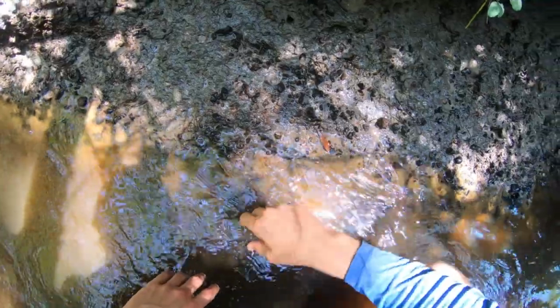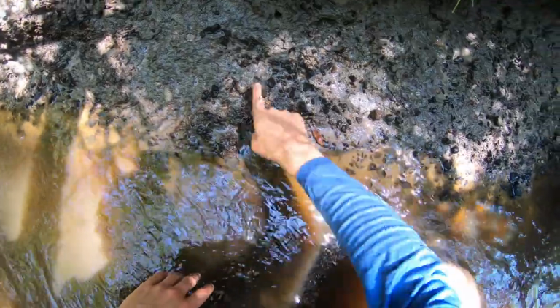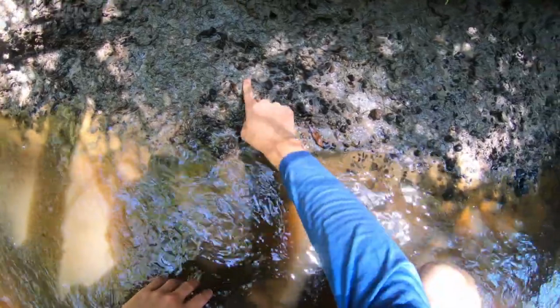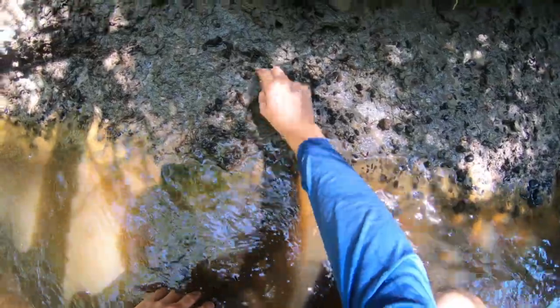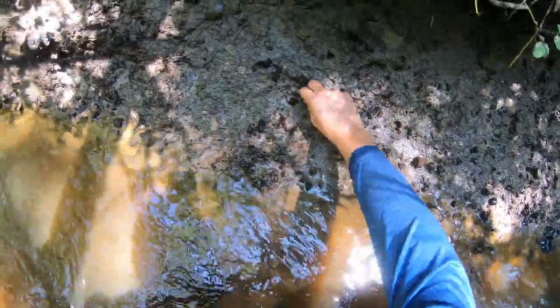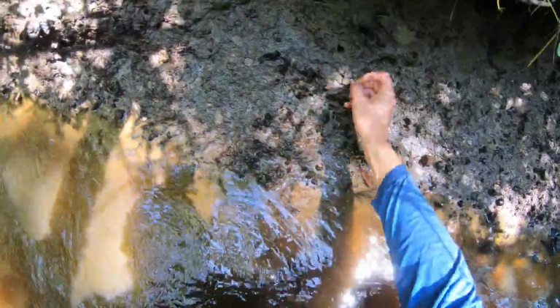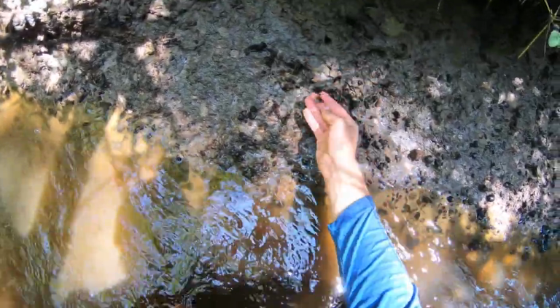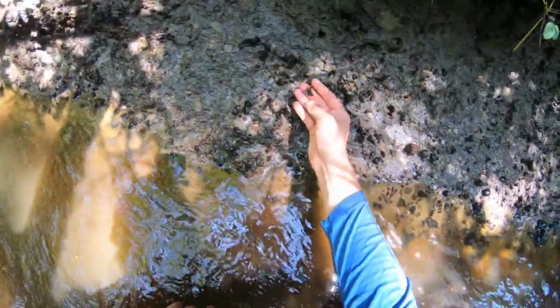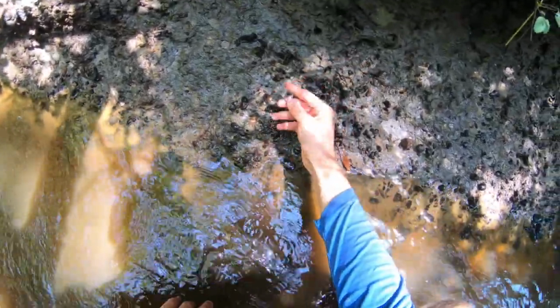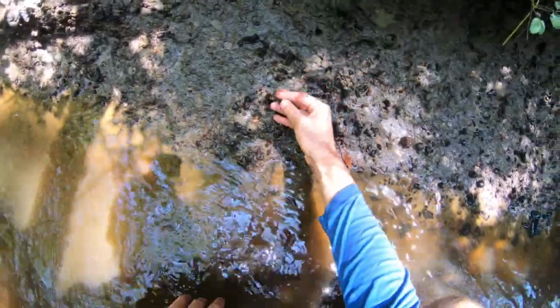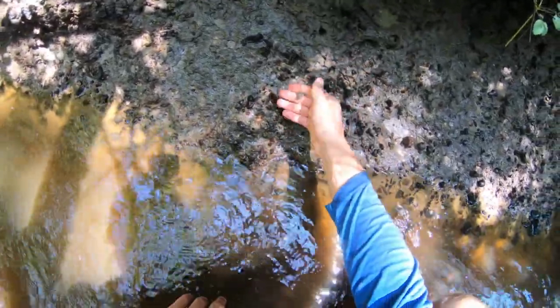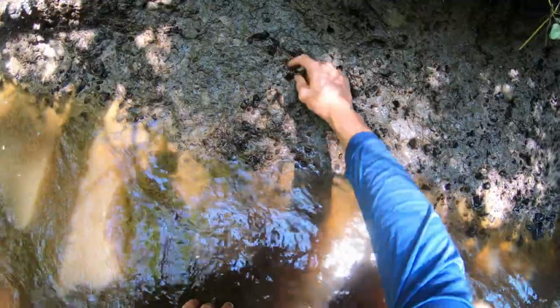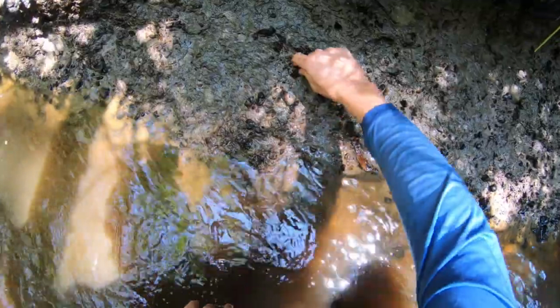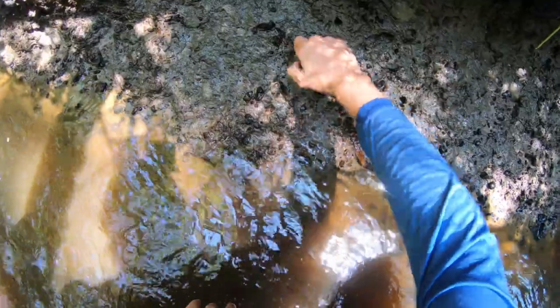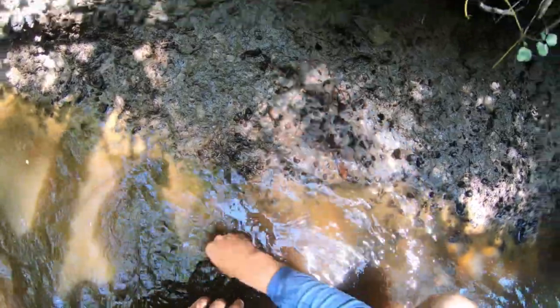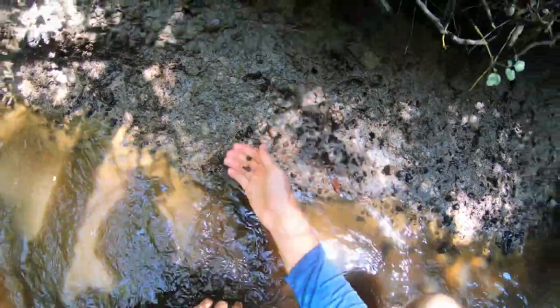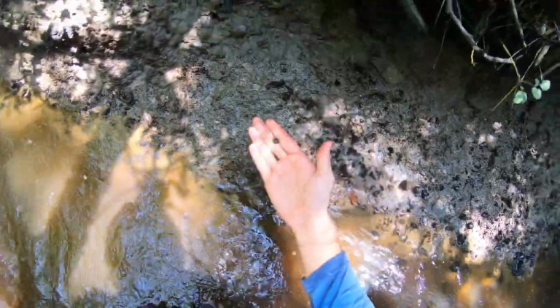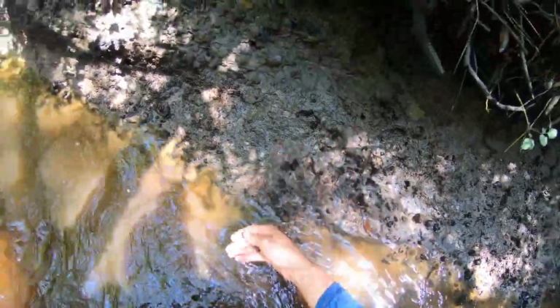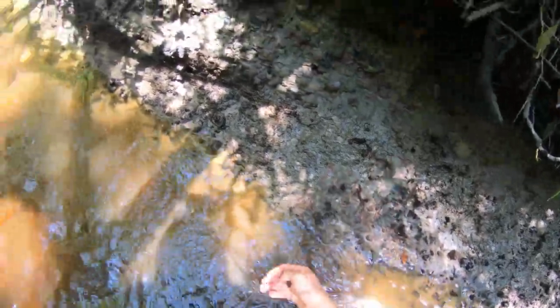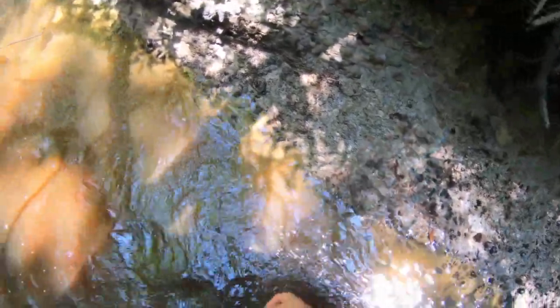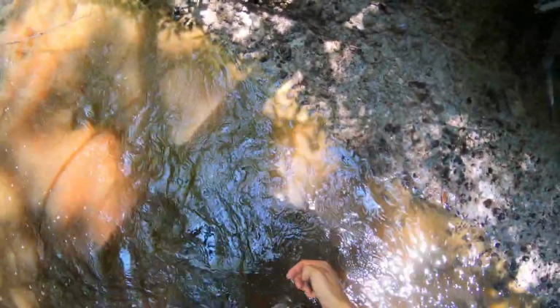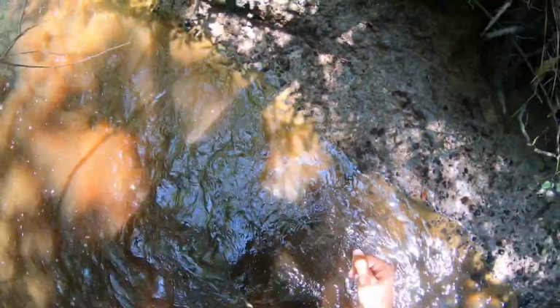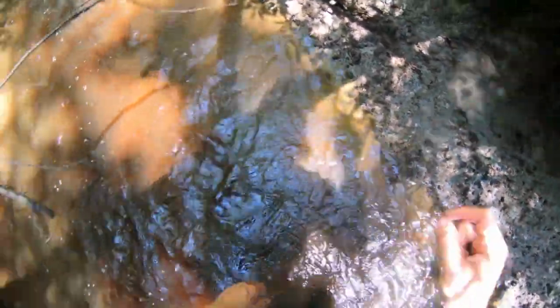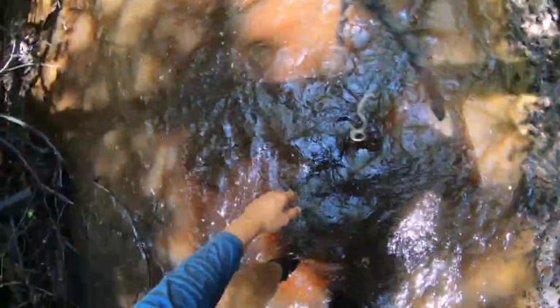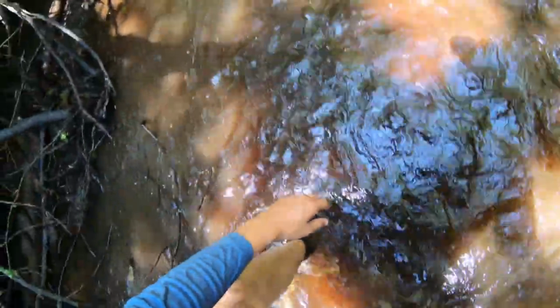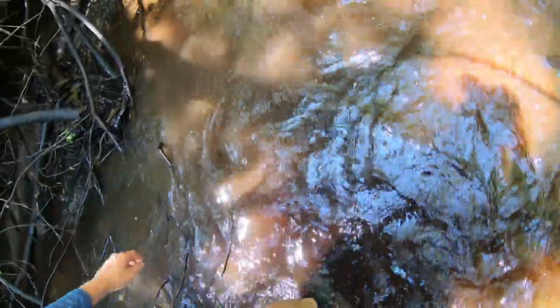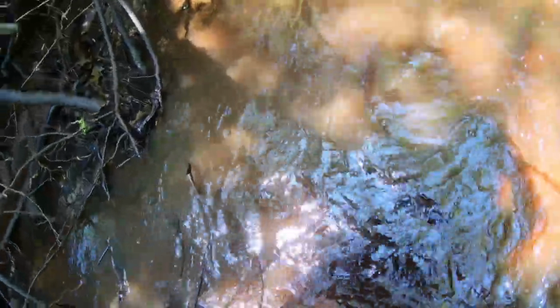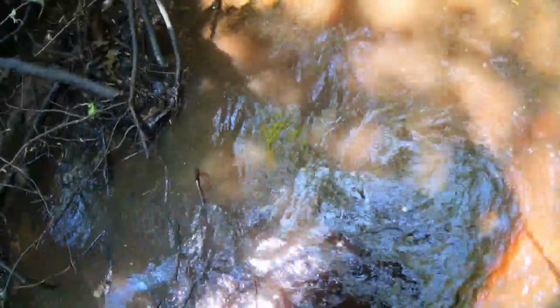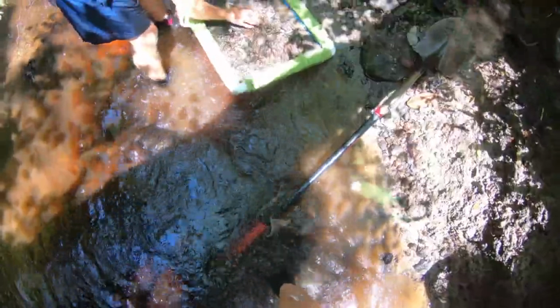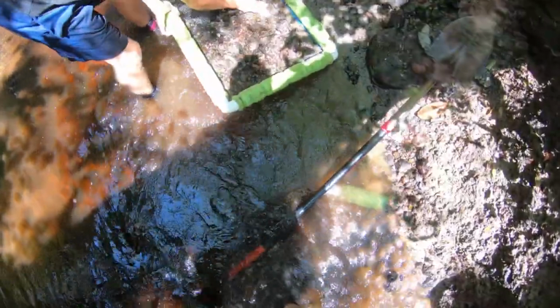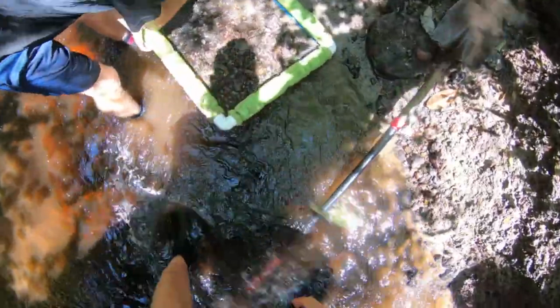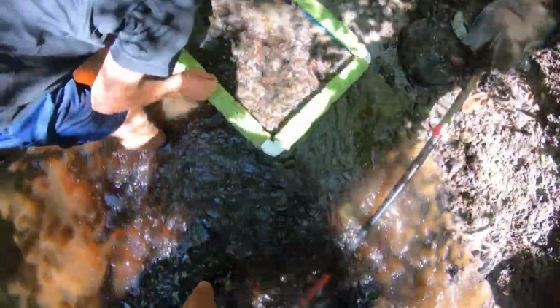Just pulling fossils straight from the formation - angie, stingray tooth fossils. No way!